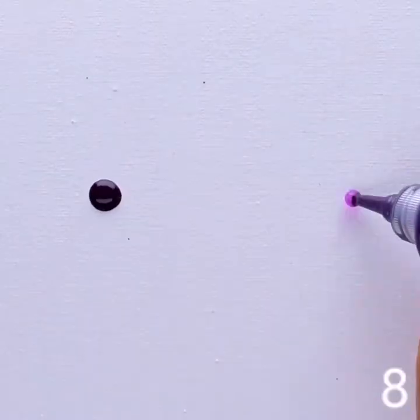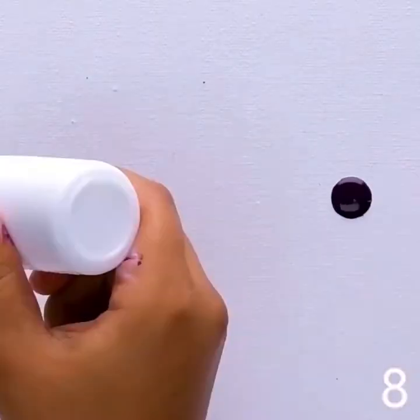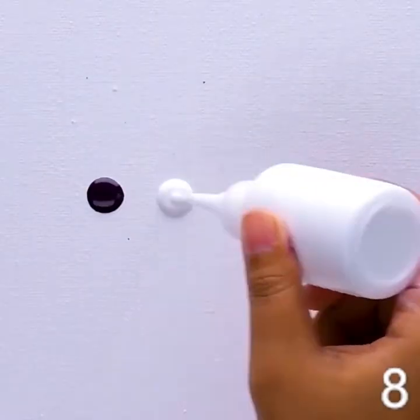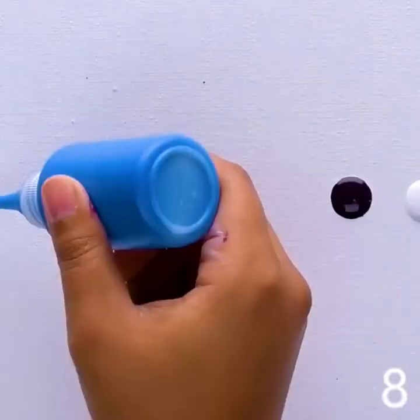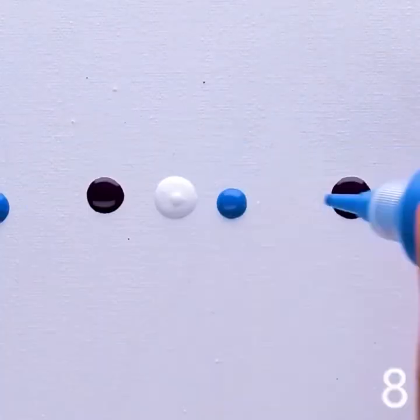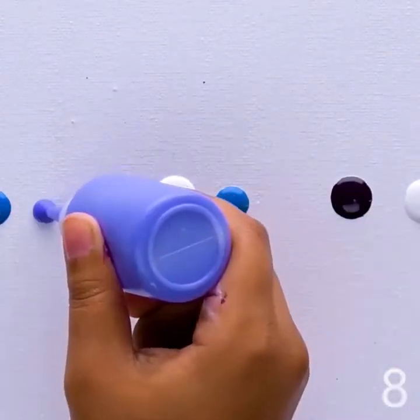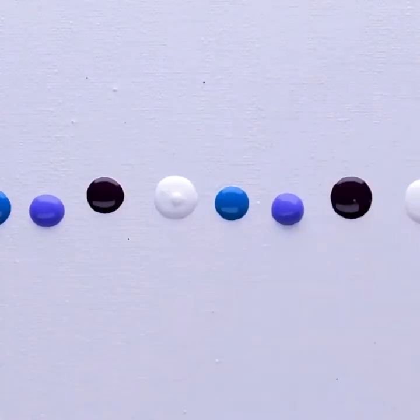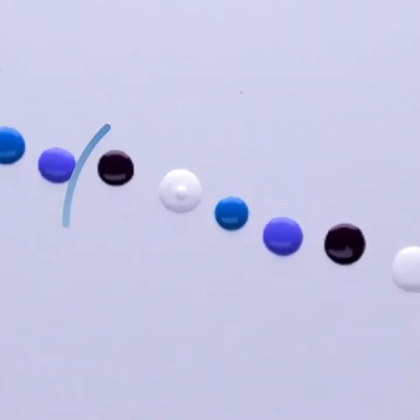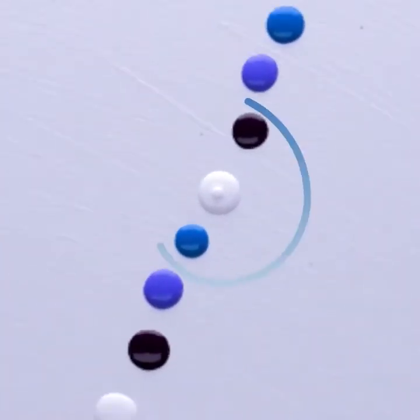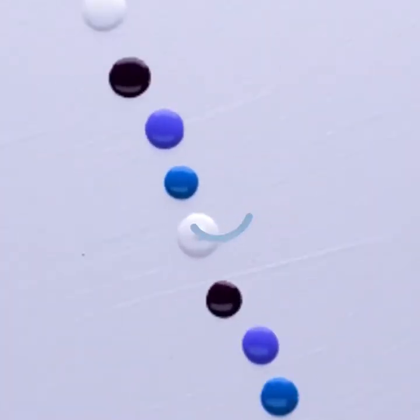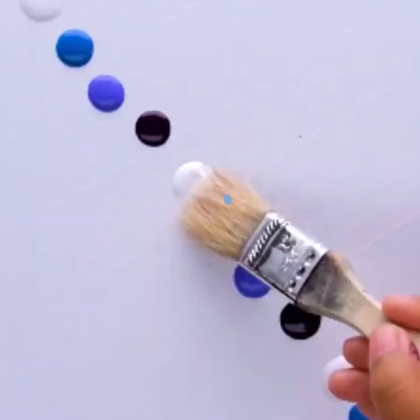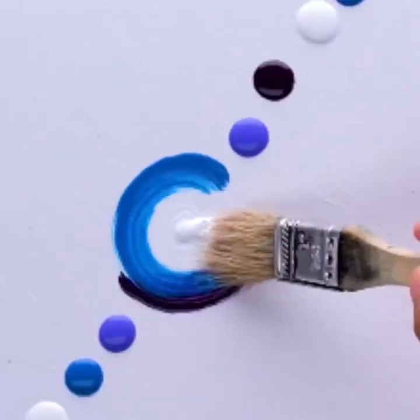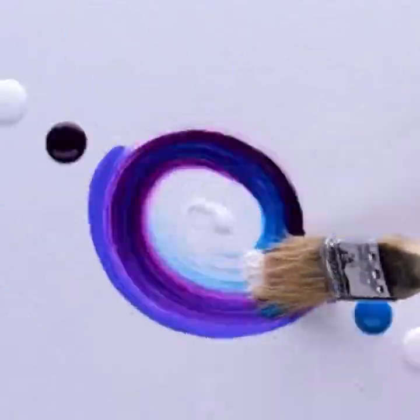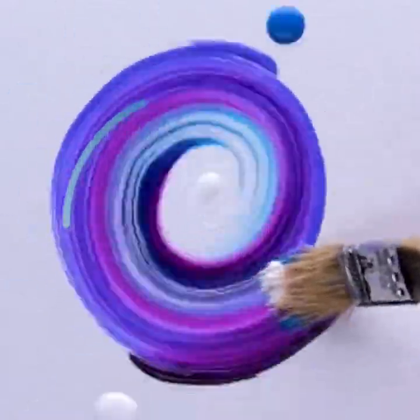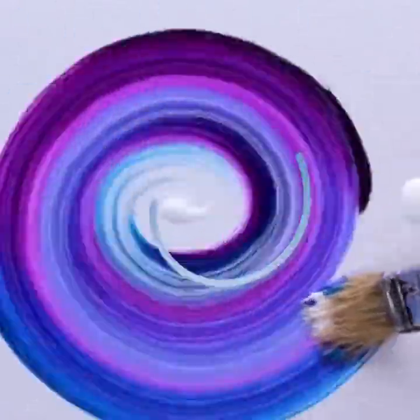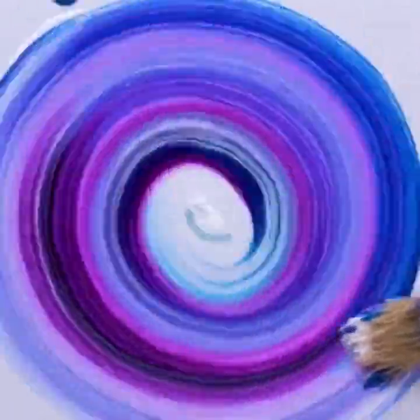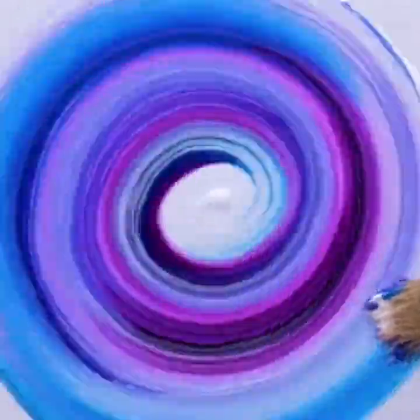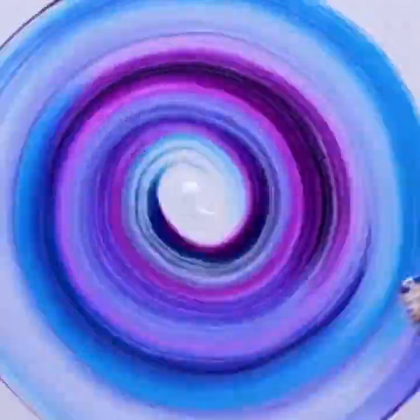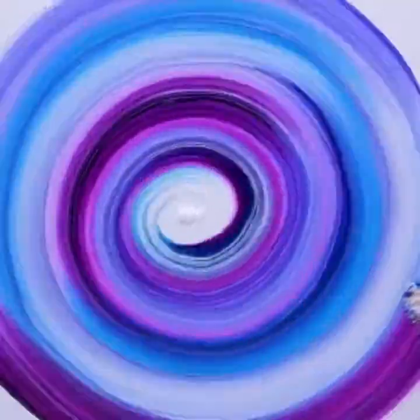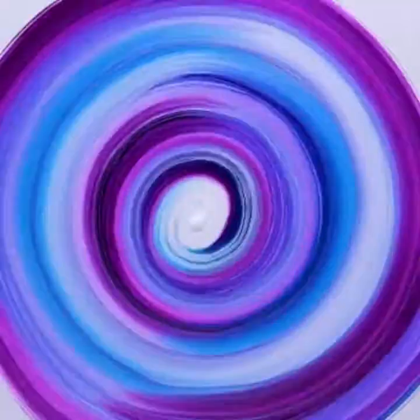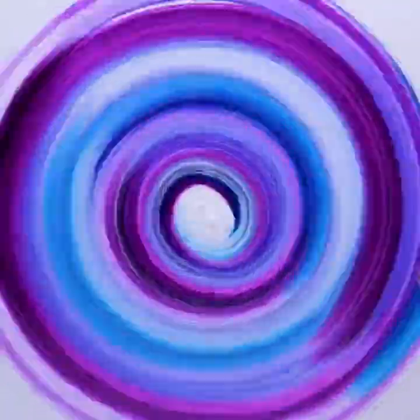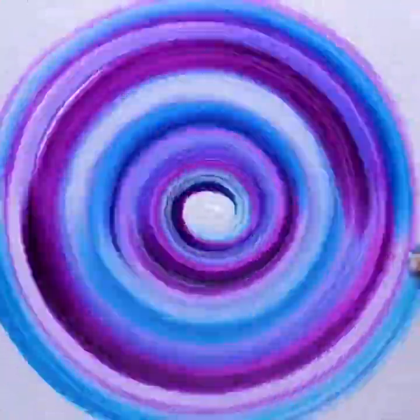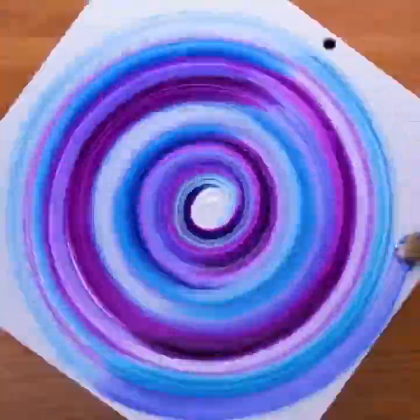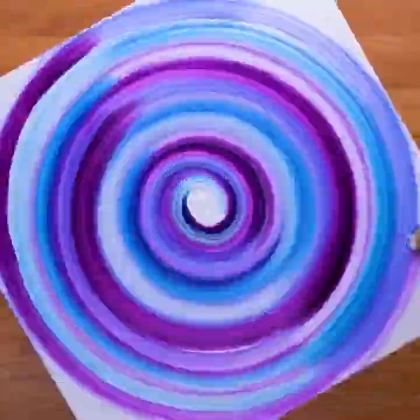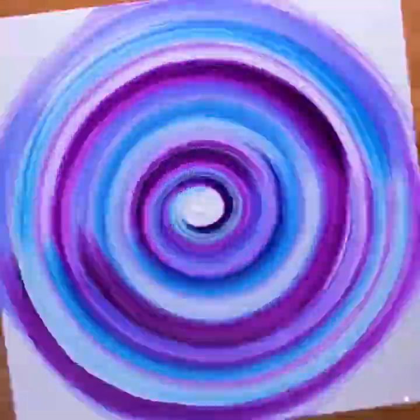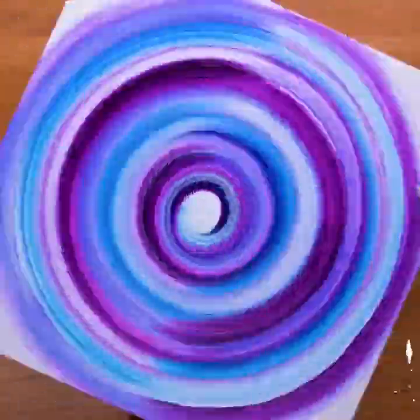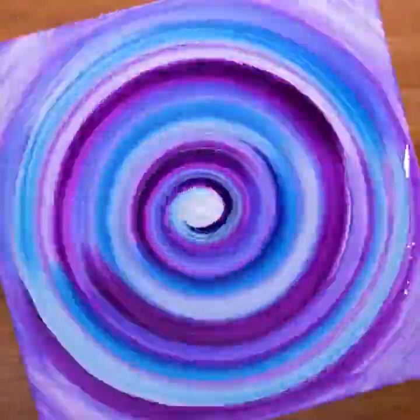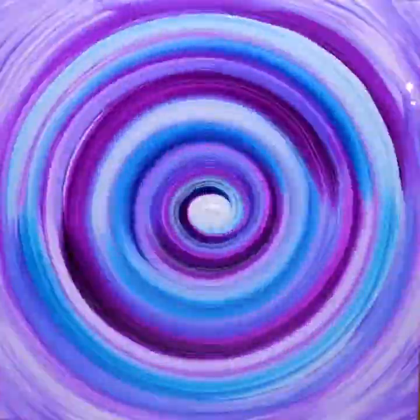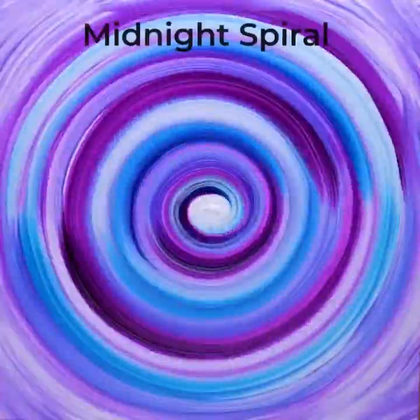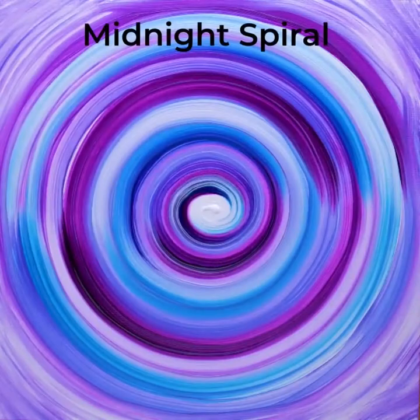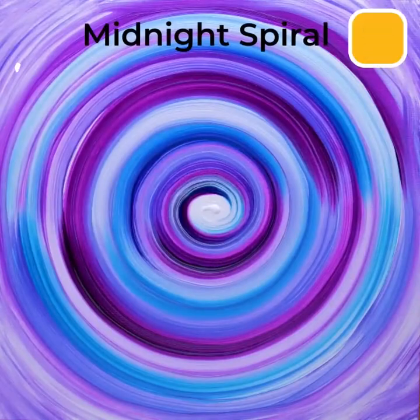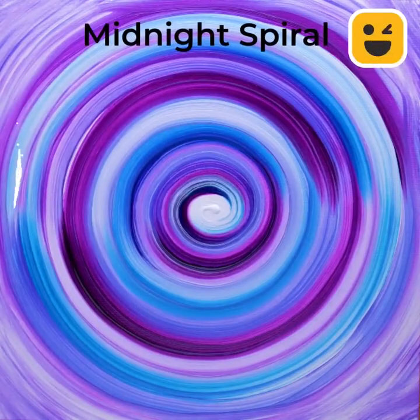Piping small acrylic dots. Spinning the canvas and going over it with a brush. Midnight spiral.